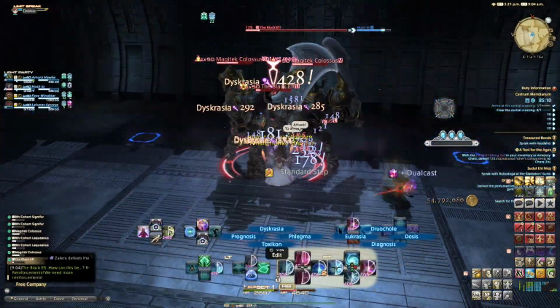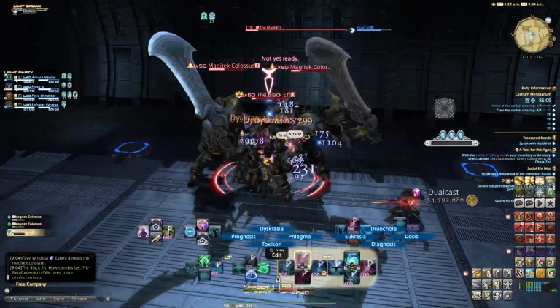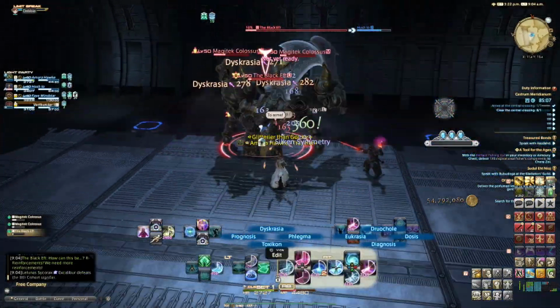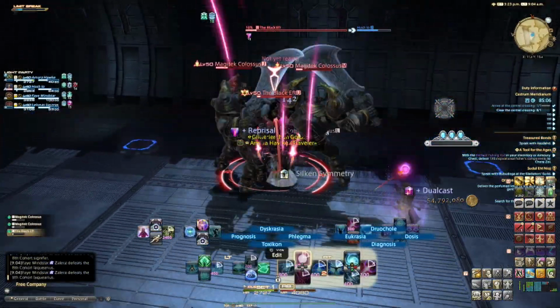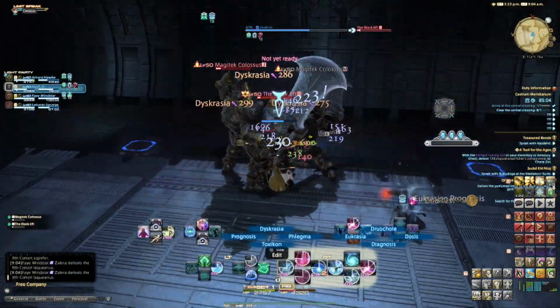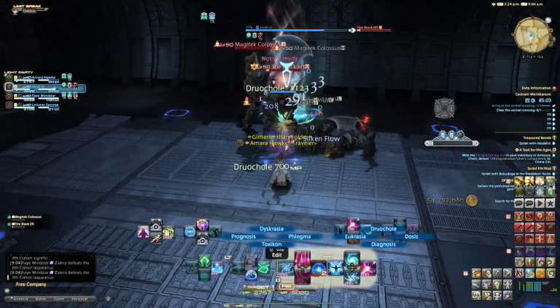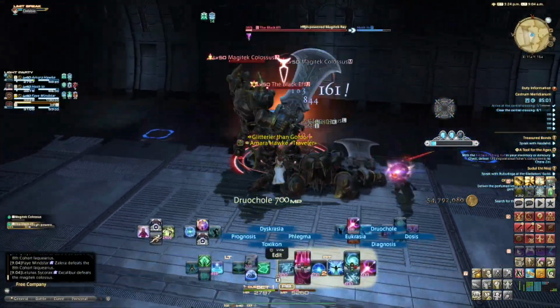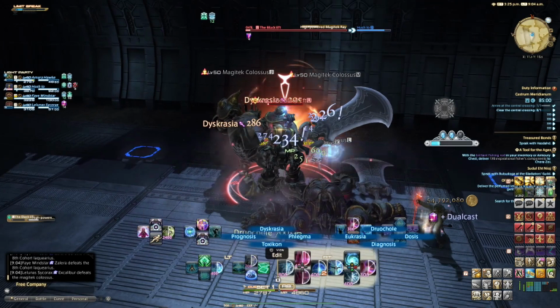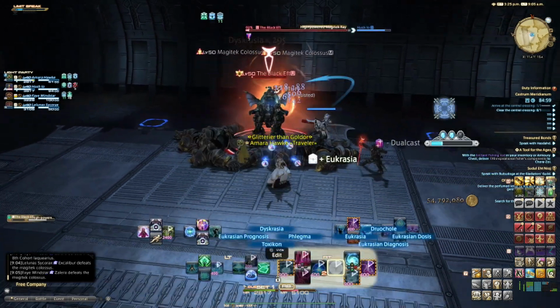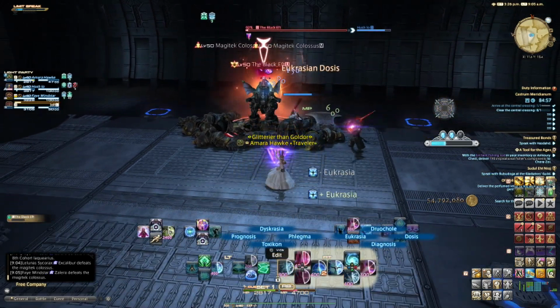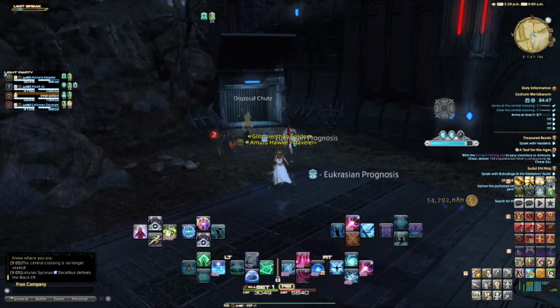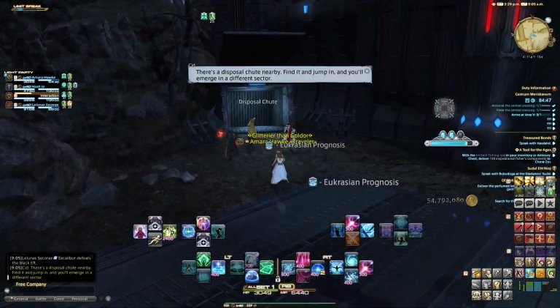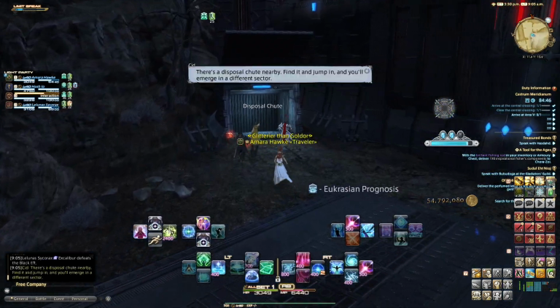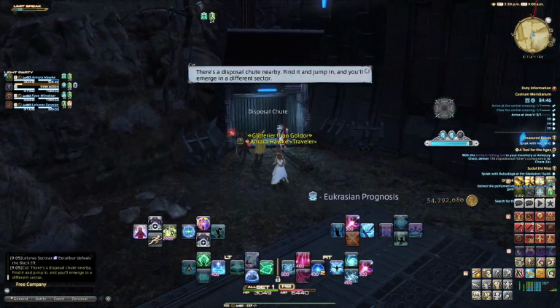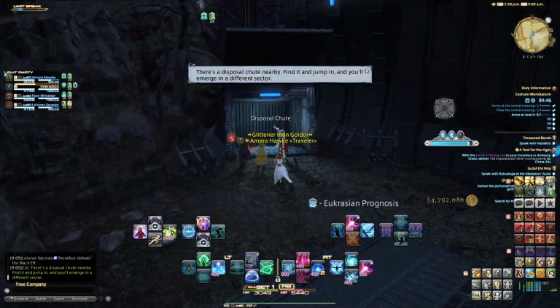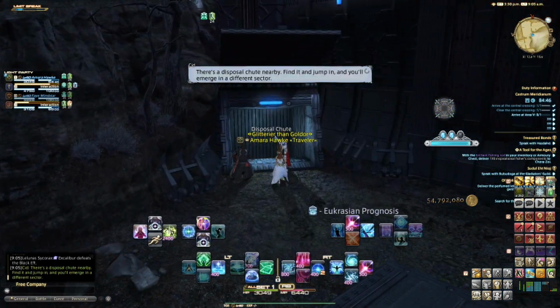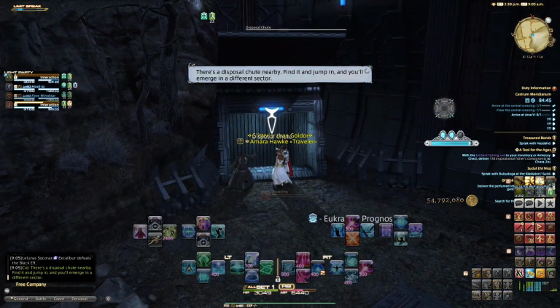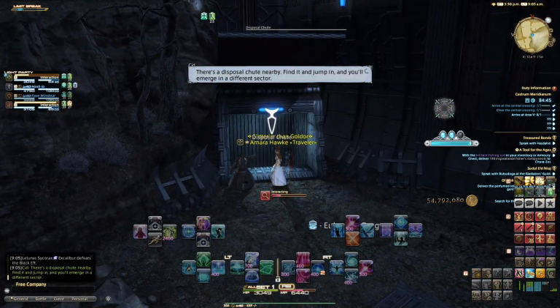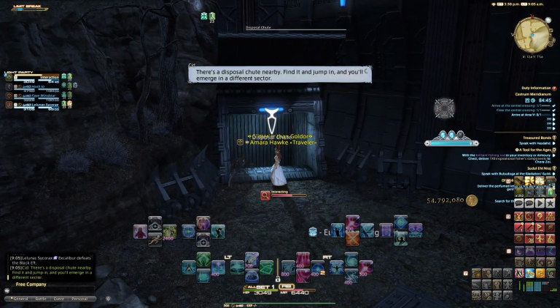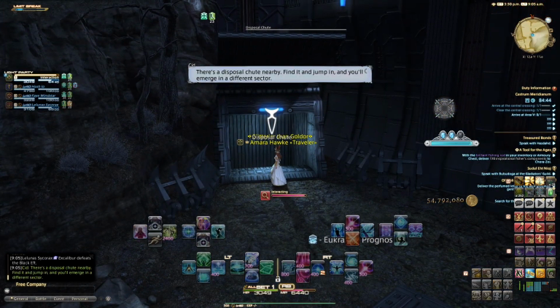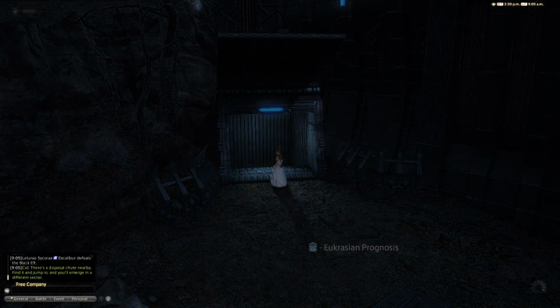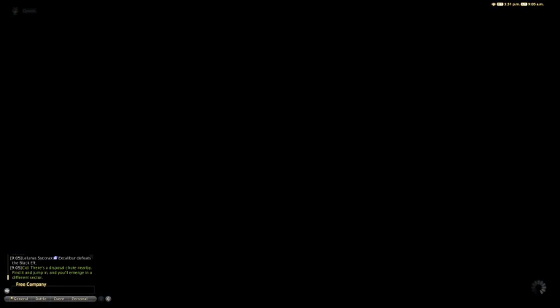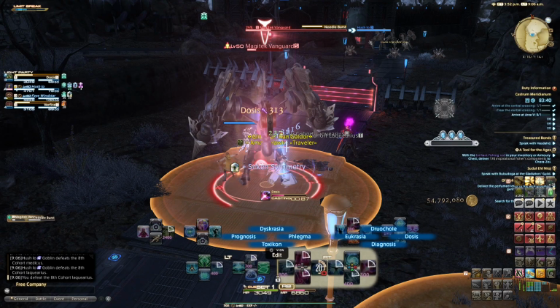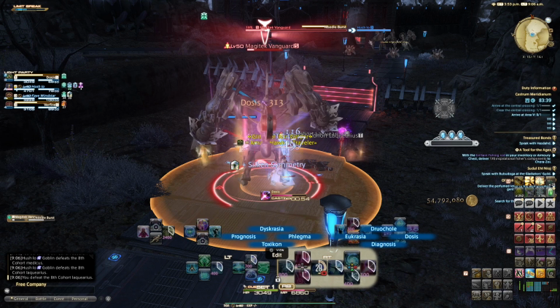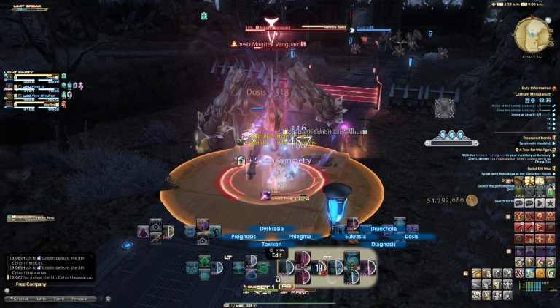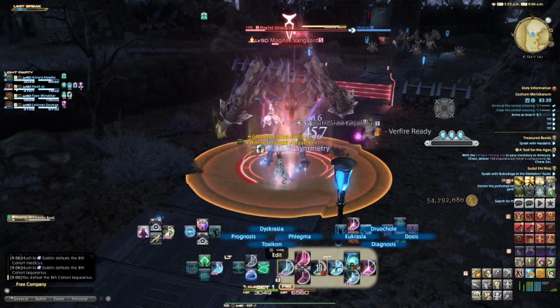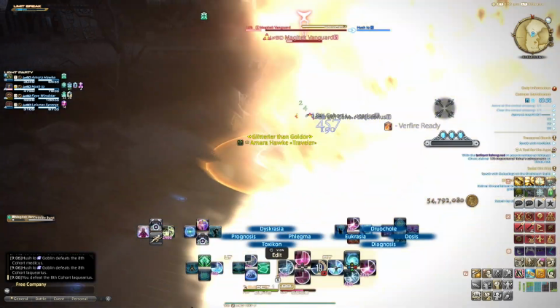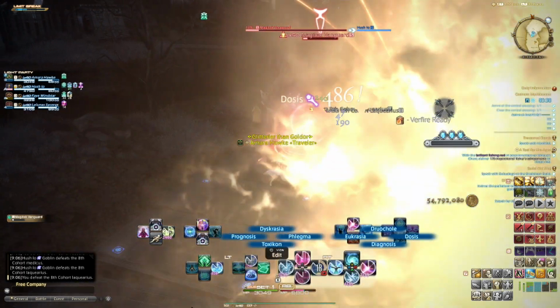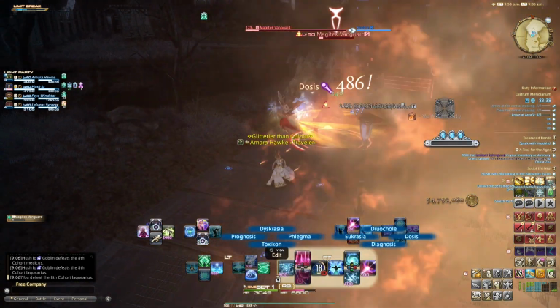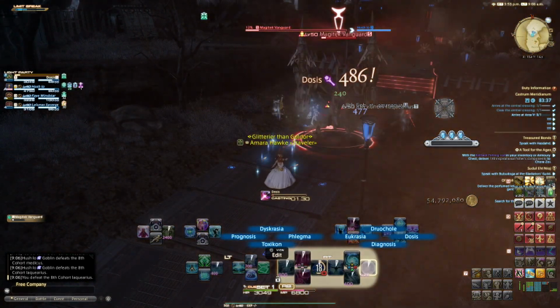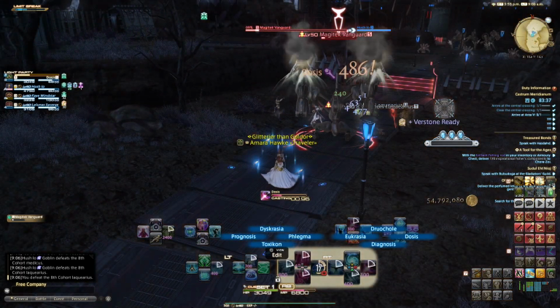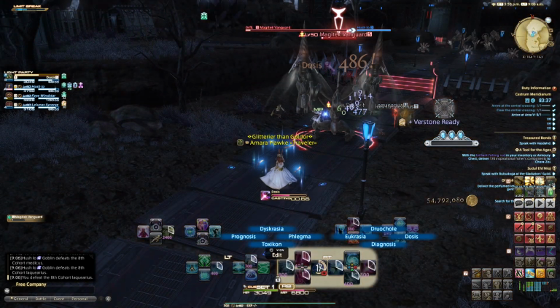Once the F is down, you get to move on. Head into the disposal chute to get to the next area. There are a couple more packs of trash to take out before you reach the Magitek Vanguard F1.